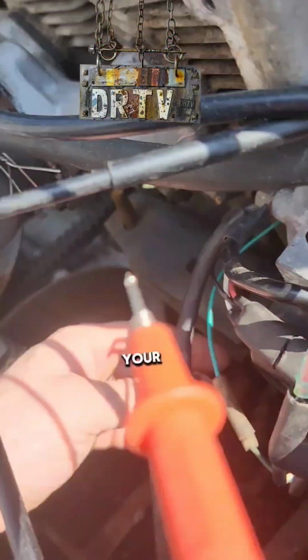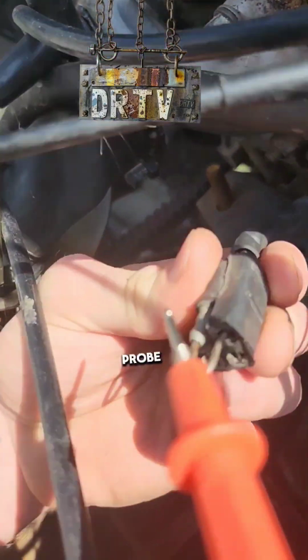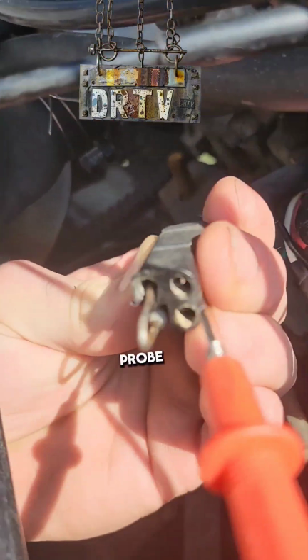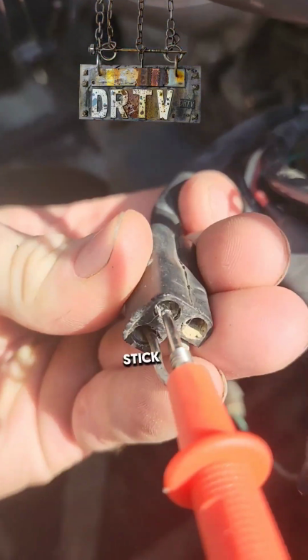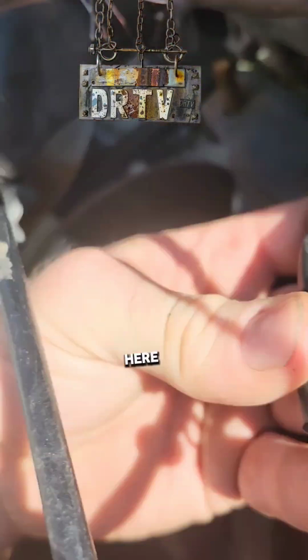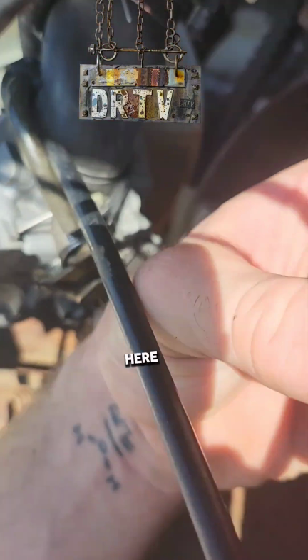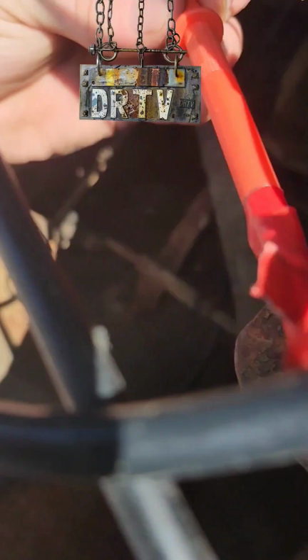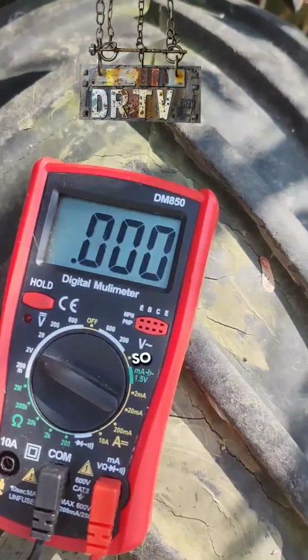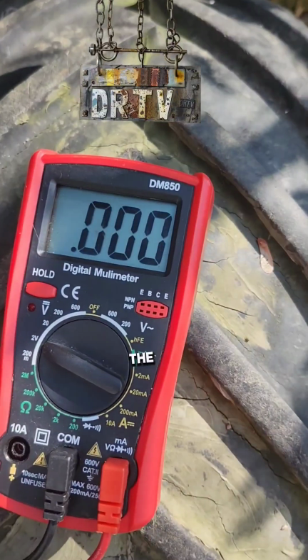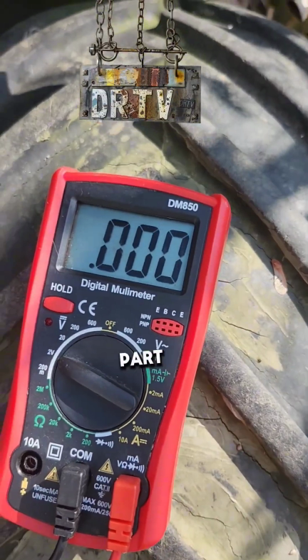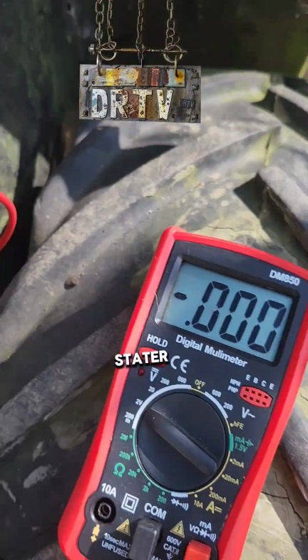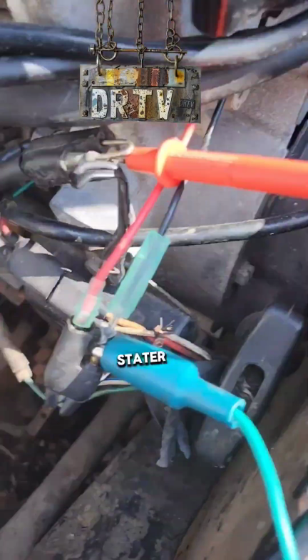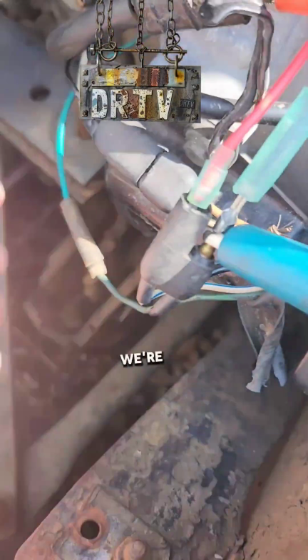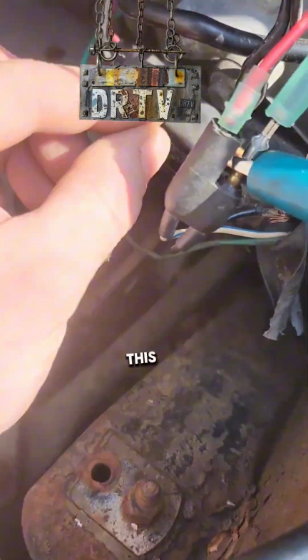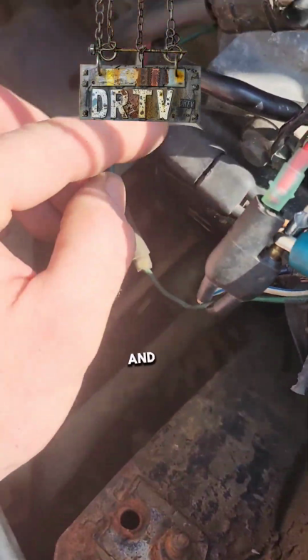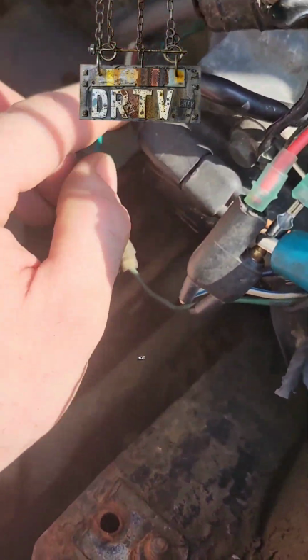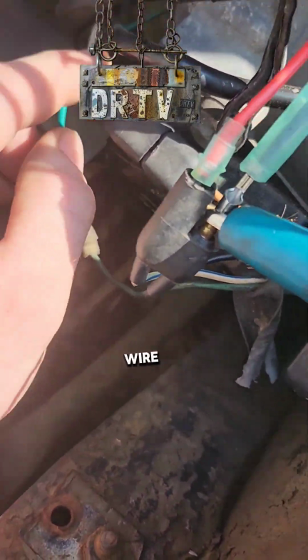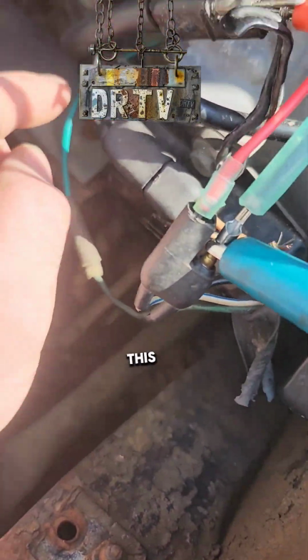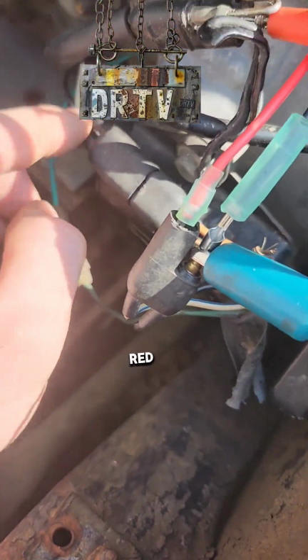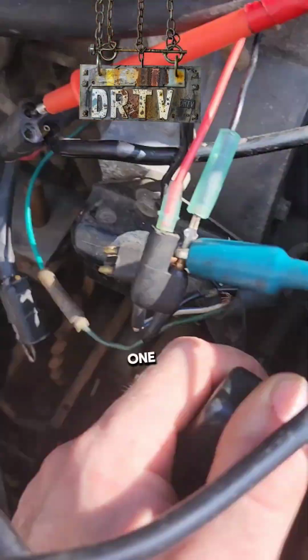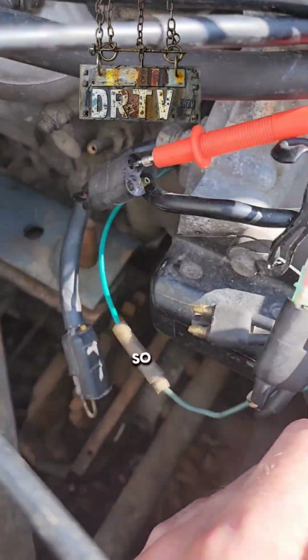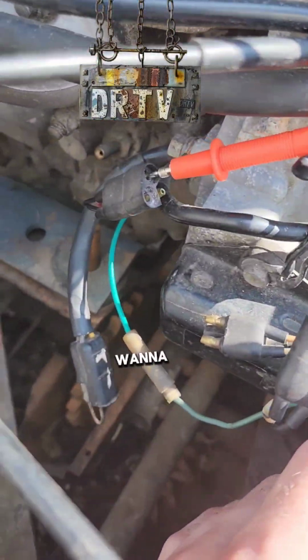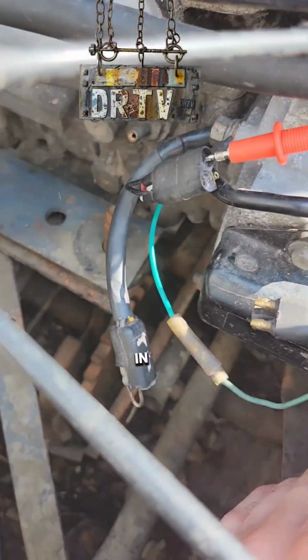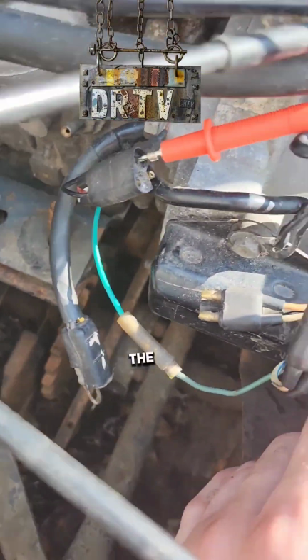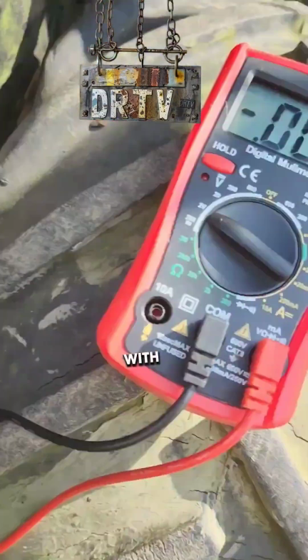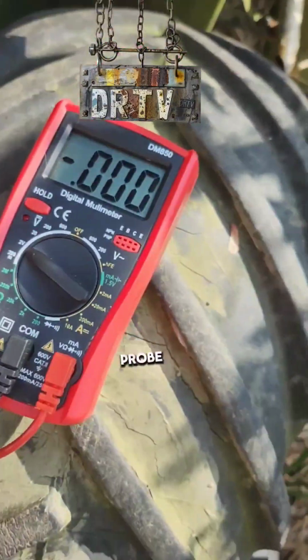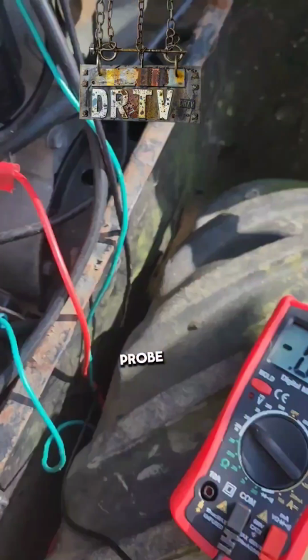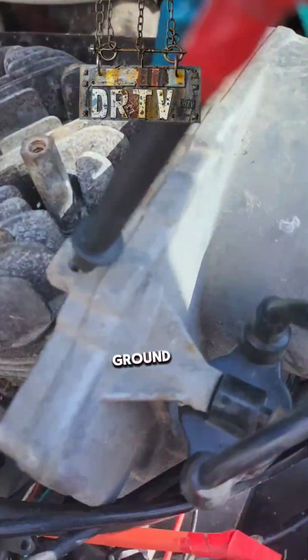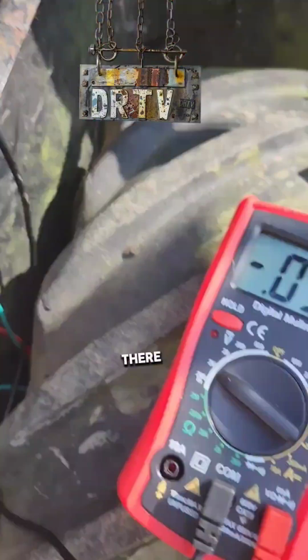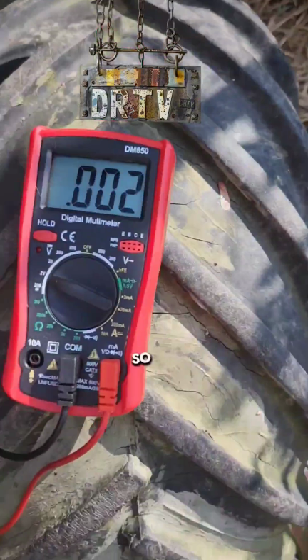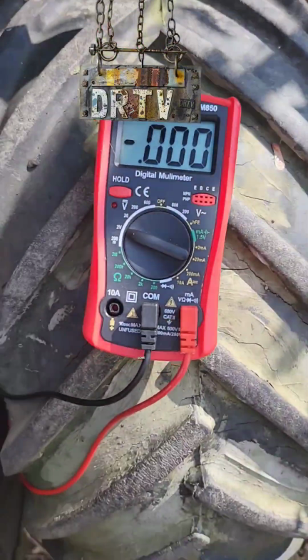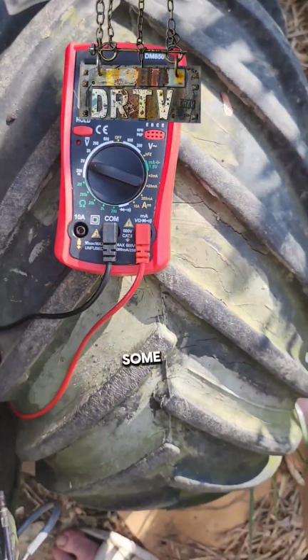Take your hot probe and stick it in here. So we tested the headlight part of the stator. Now we're going to pull this plug and test this hot wire, this red one. You want to plug in to the red wire with your red probe. Leave your ground right there — we're getting this off the stator.